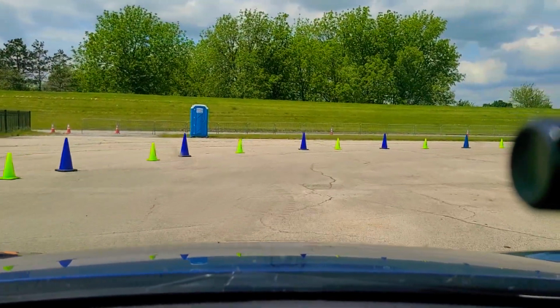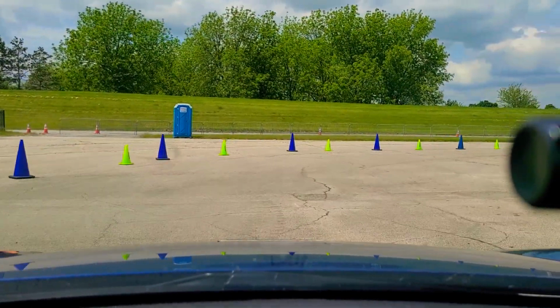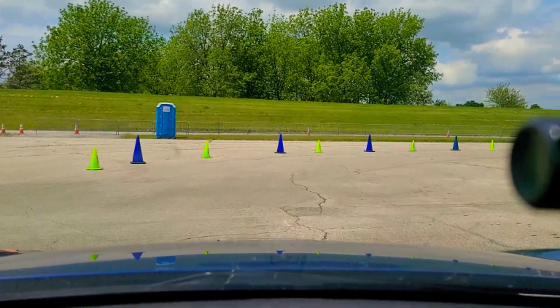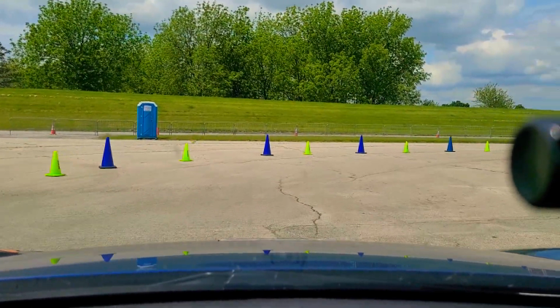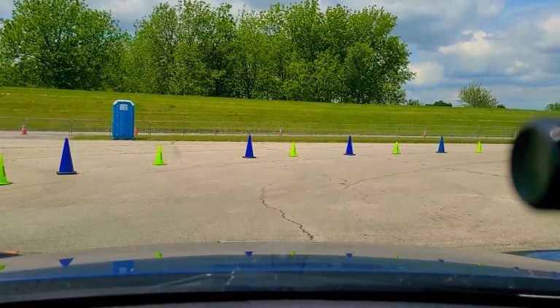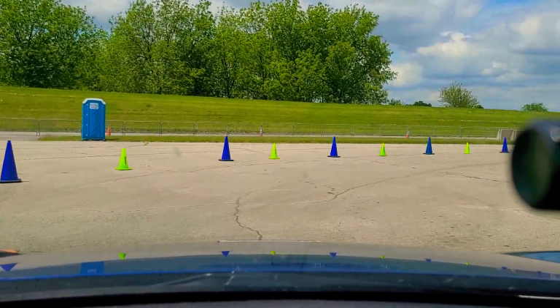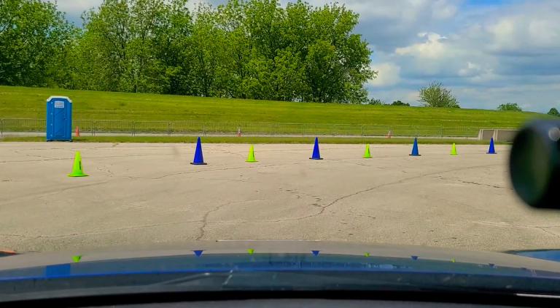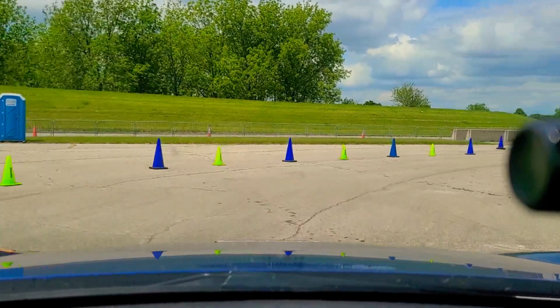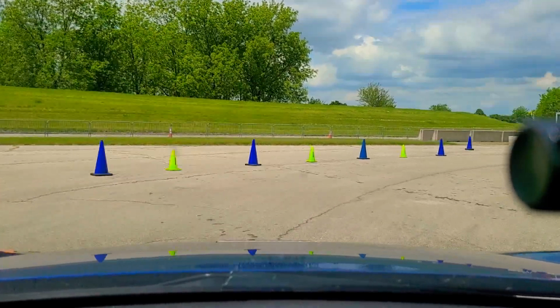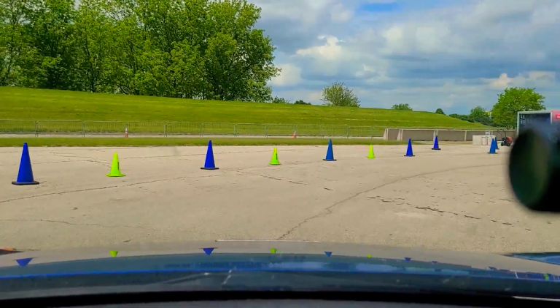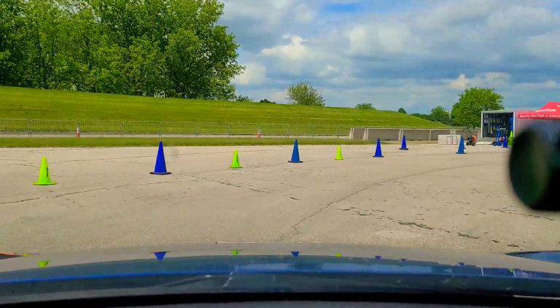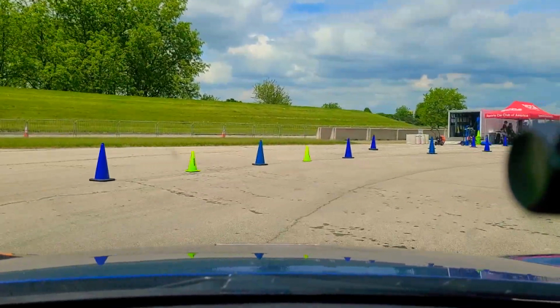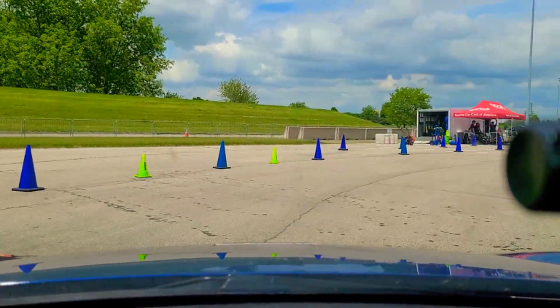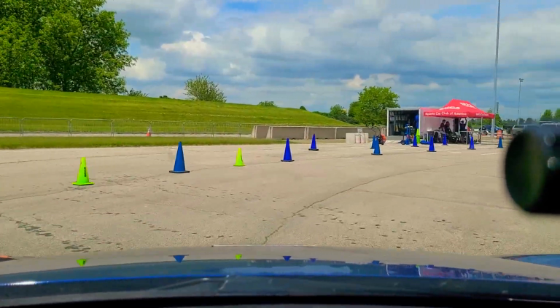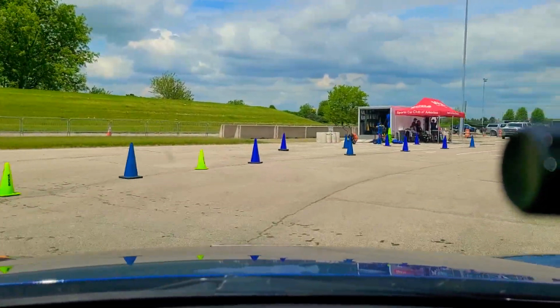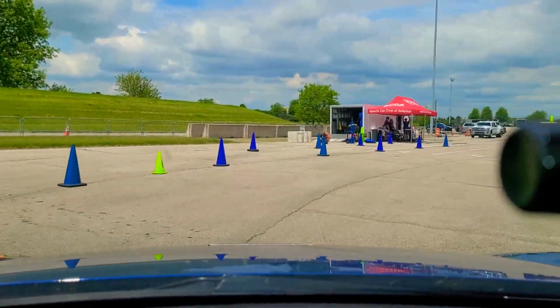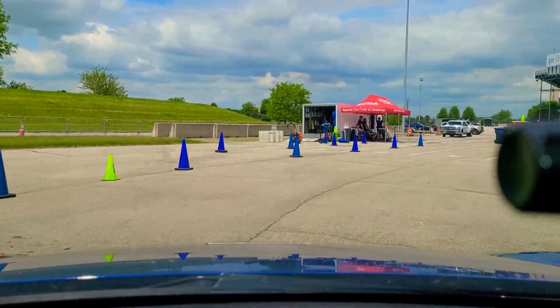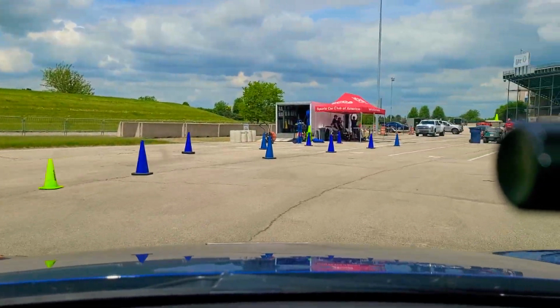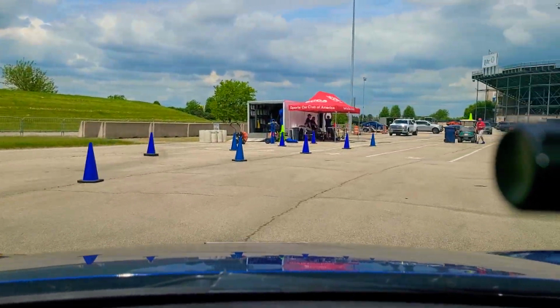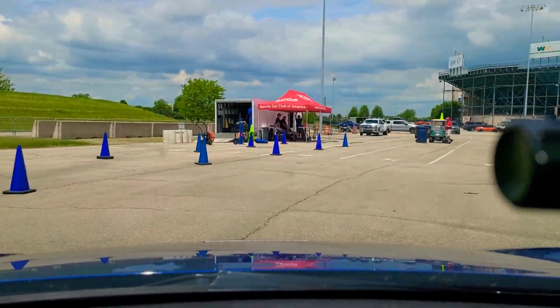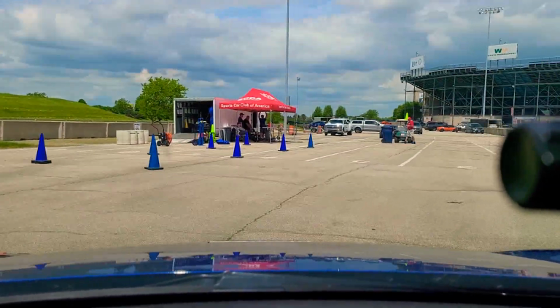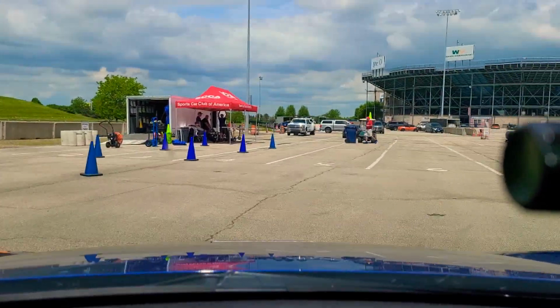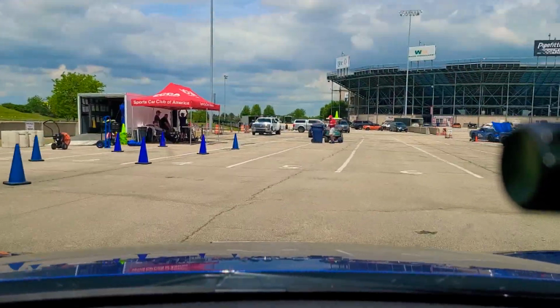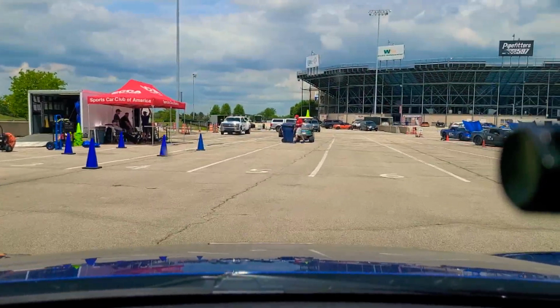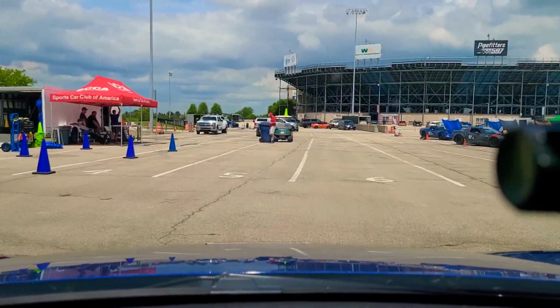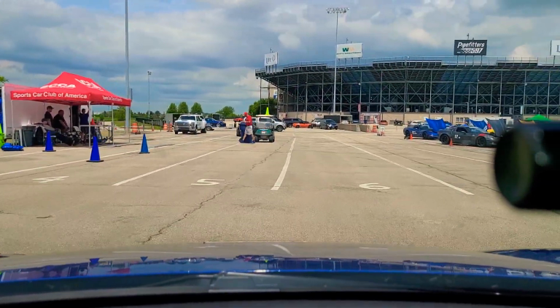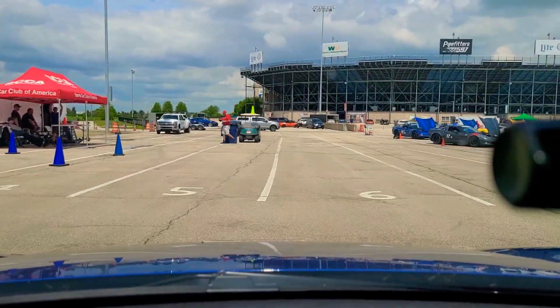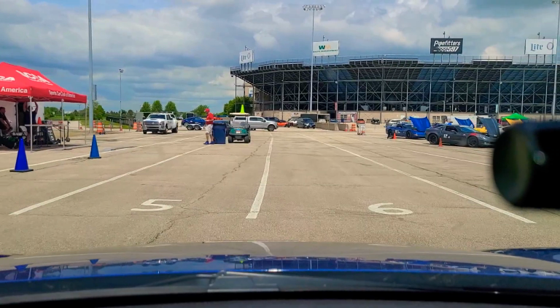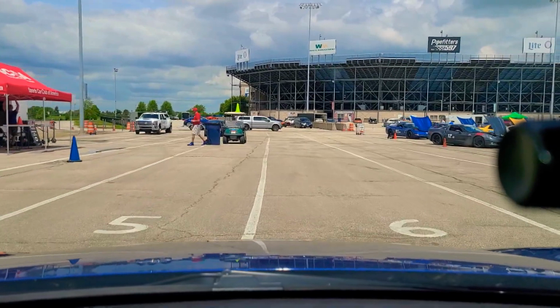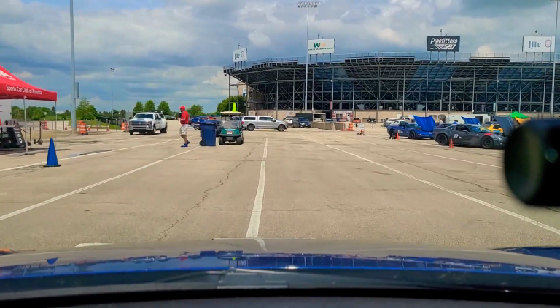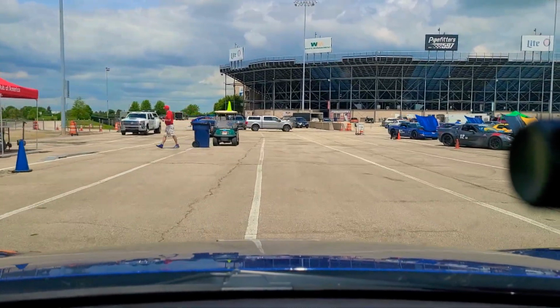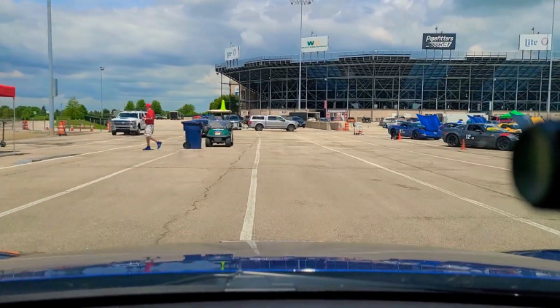Acevedo had the advantage after yesterday. So Acevedo's lead is .414 ahead of Ryan Finch.